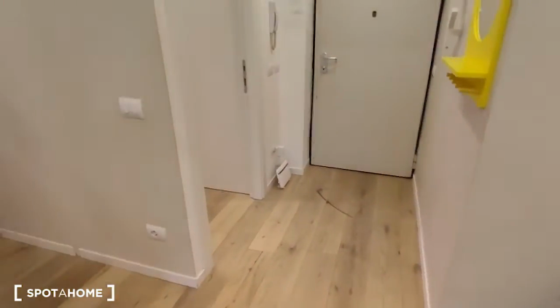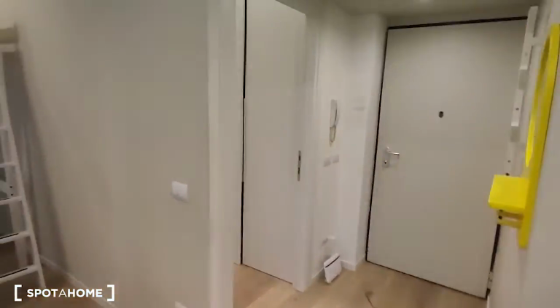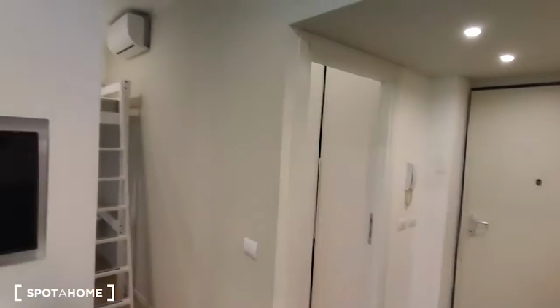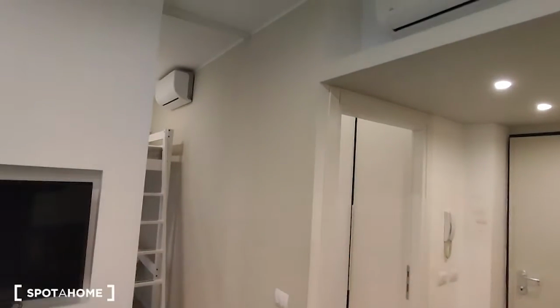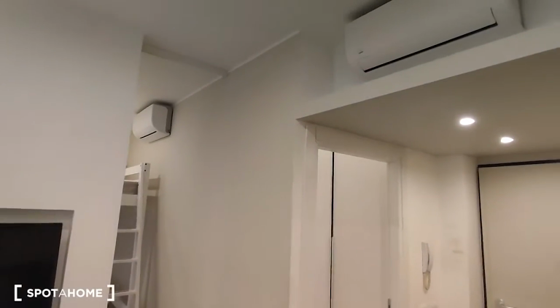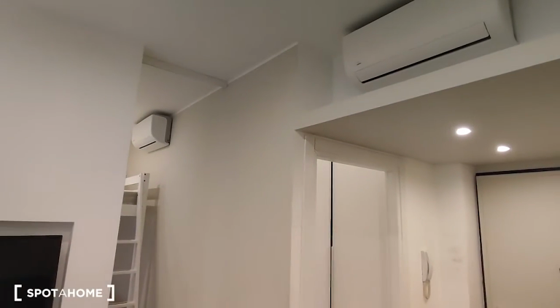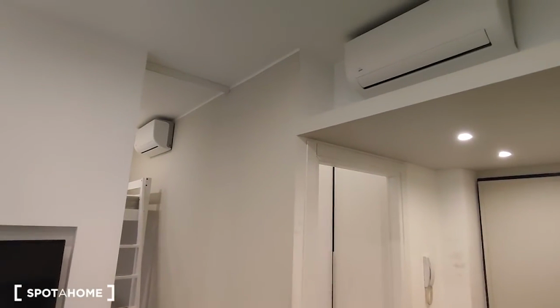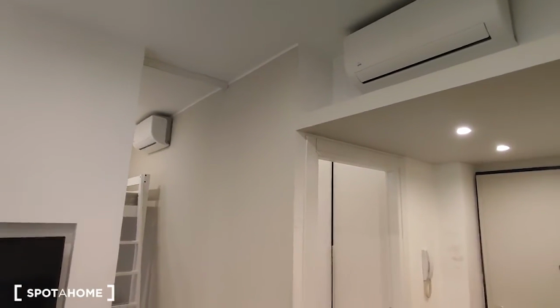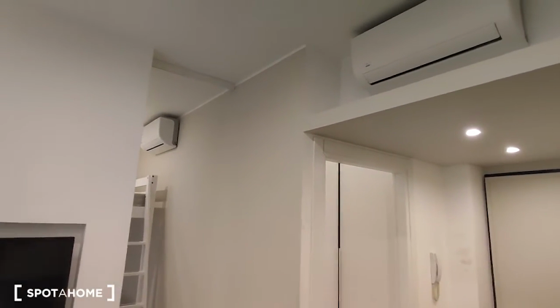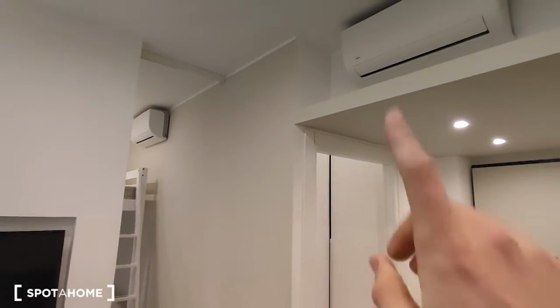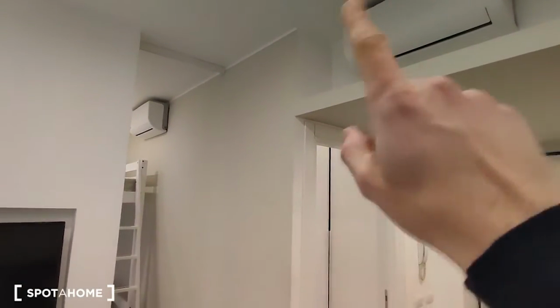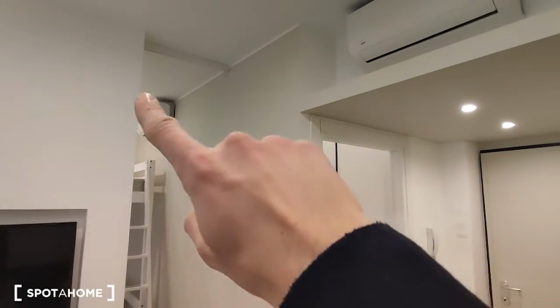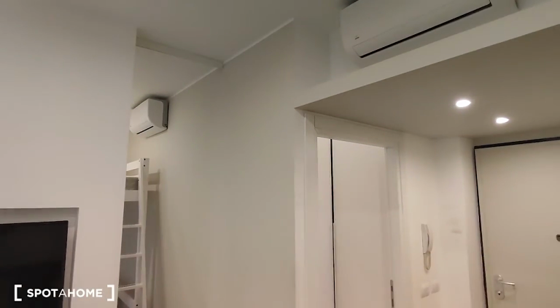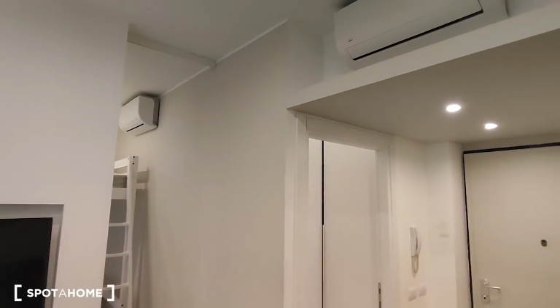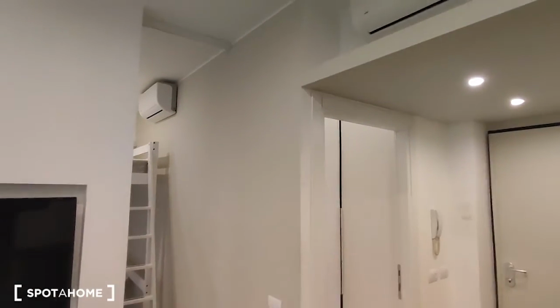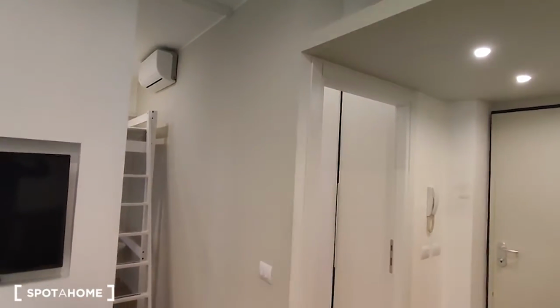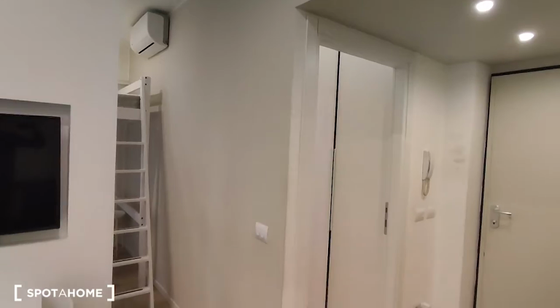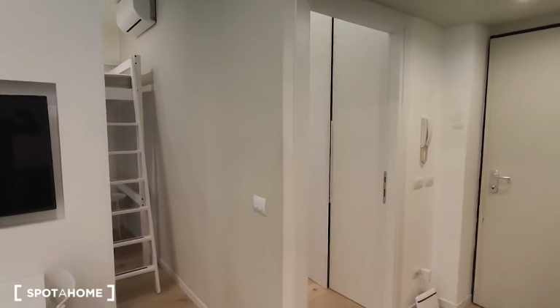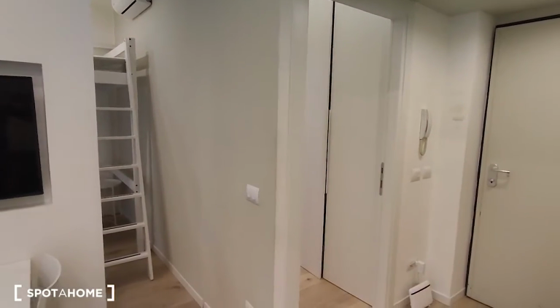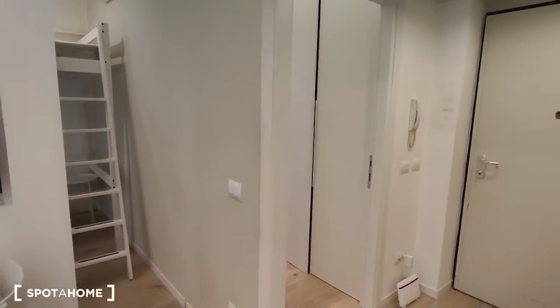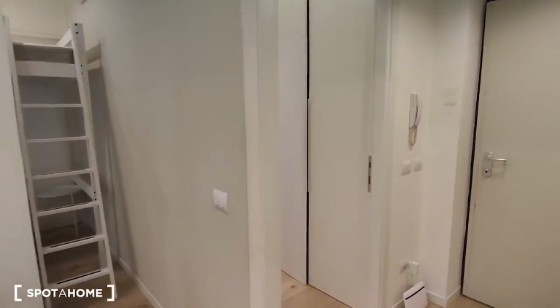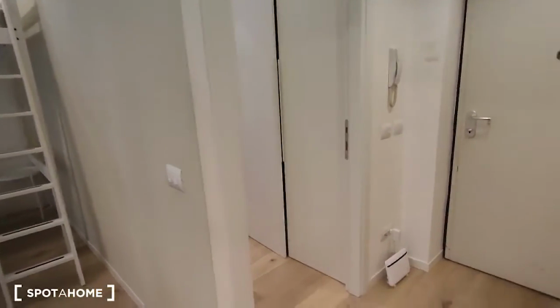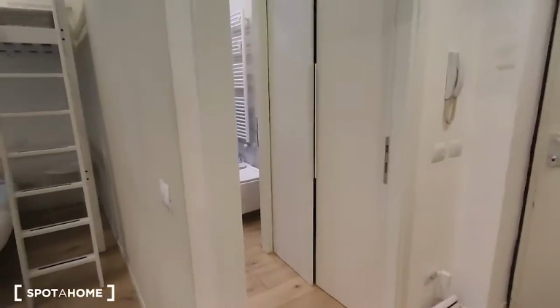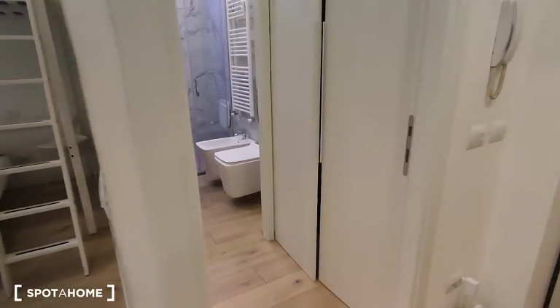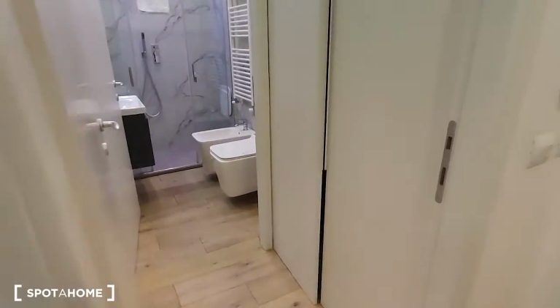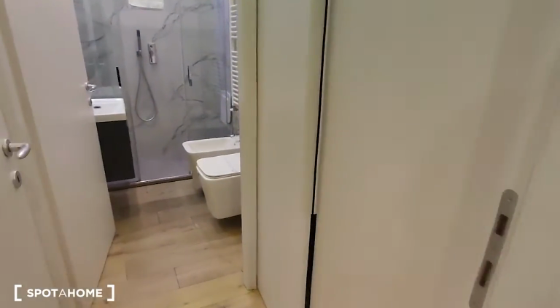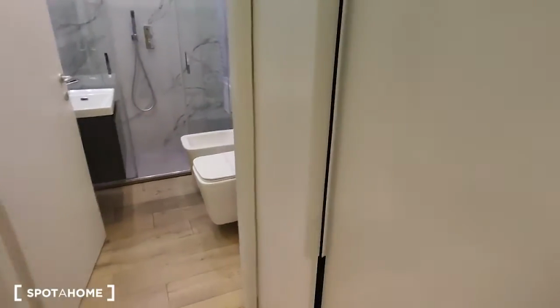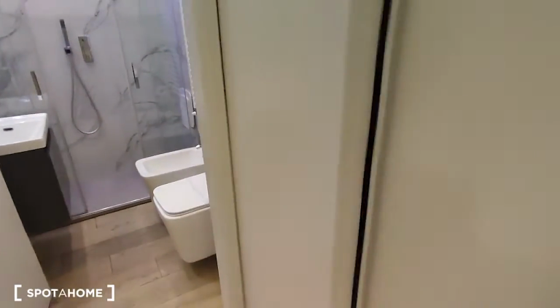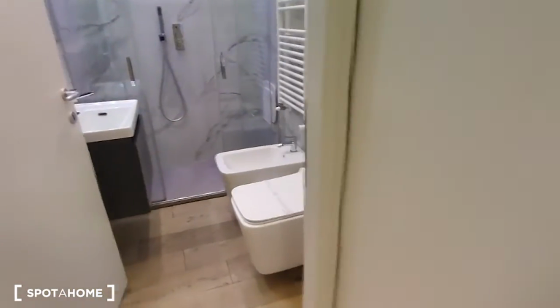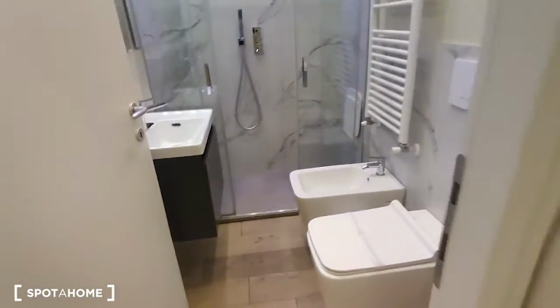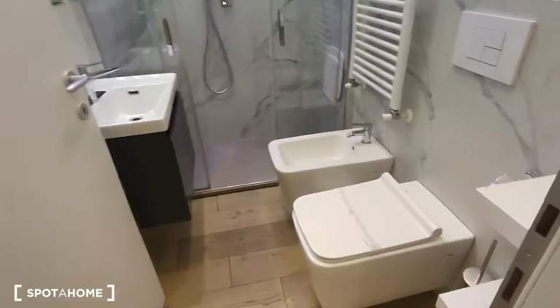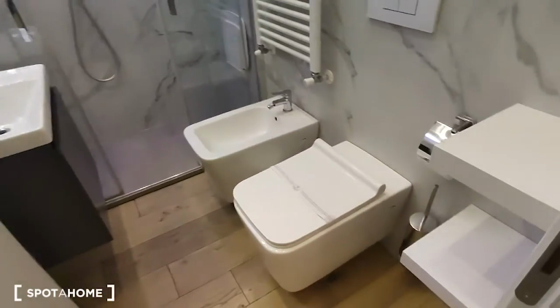Here is a view of the splits — one is in the living room and one is in the bedroom — so there is air conditioning. Here is one more wardrobe in this corridor.